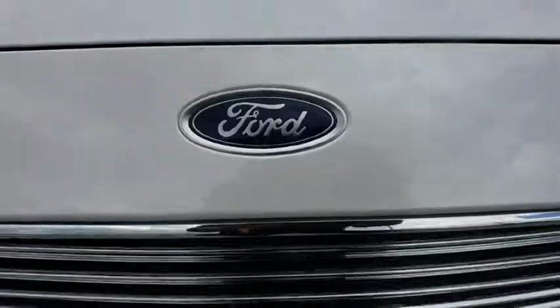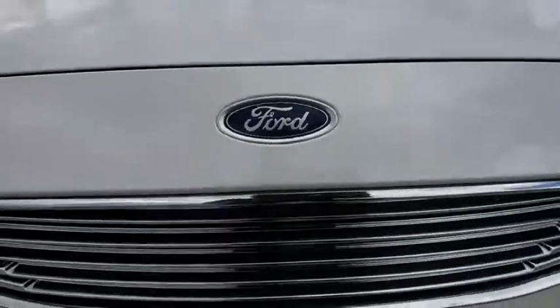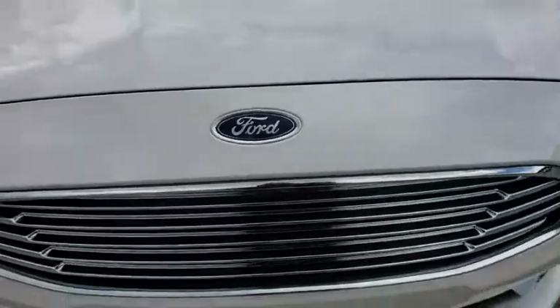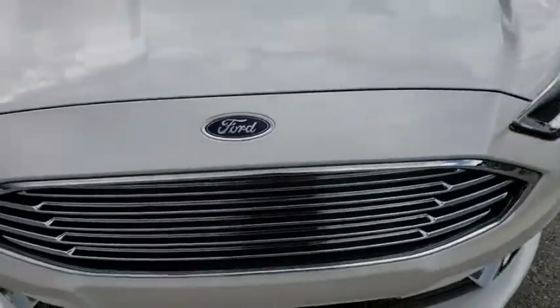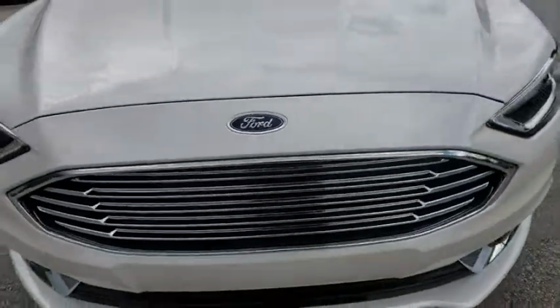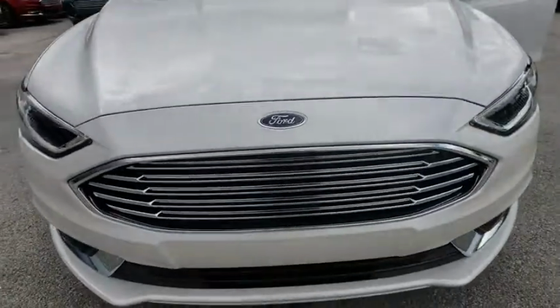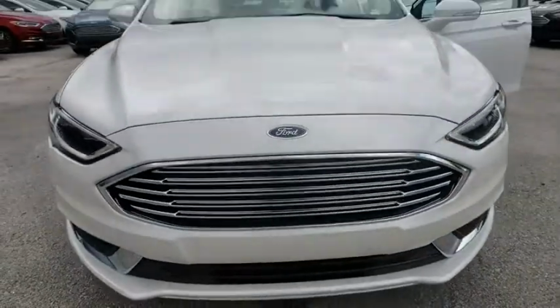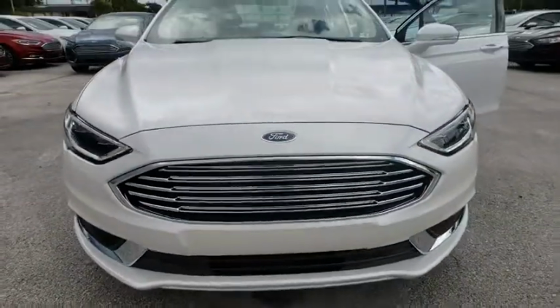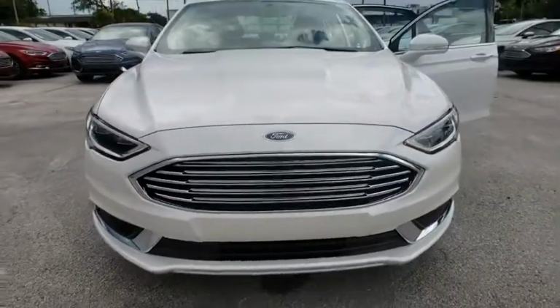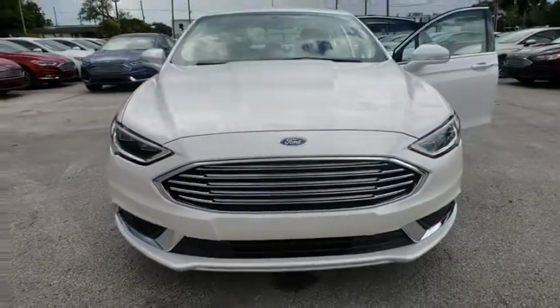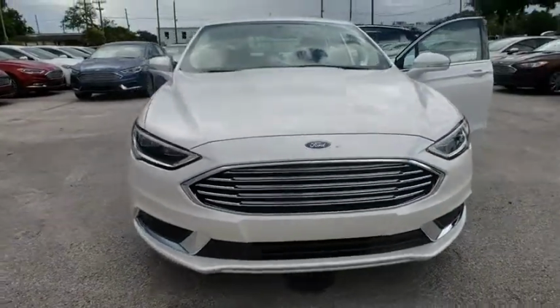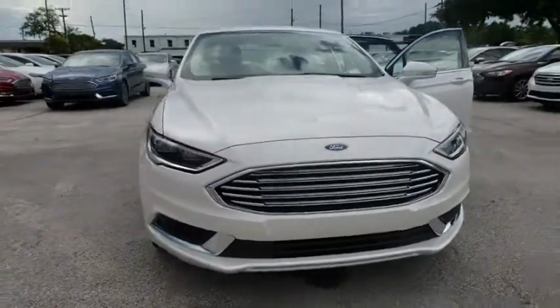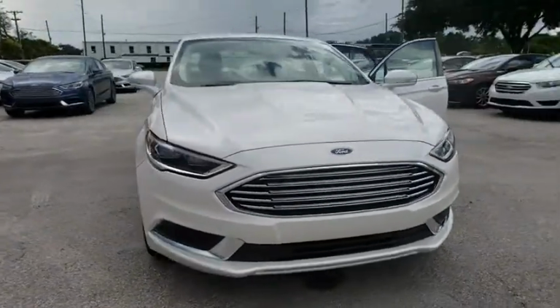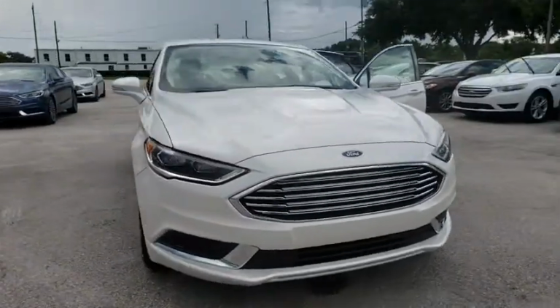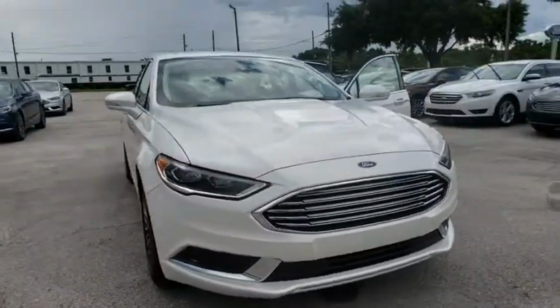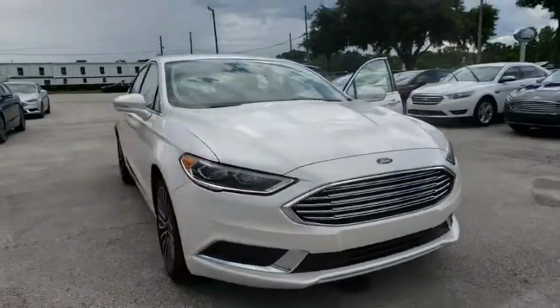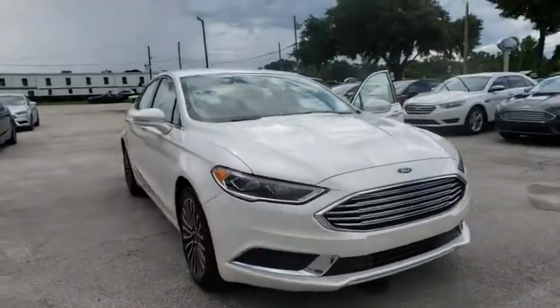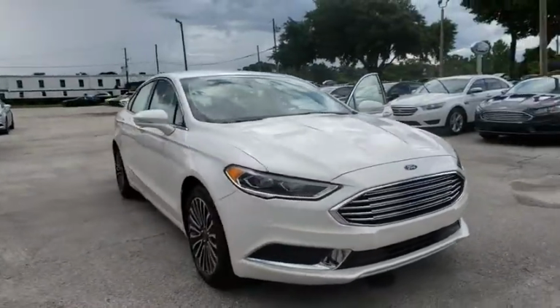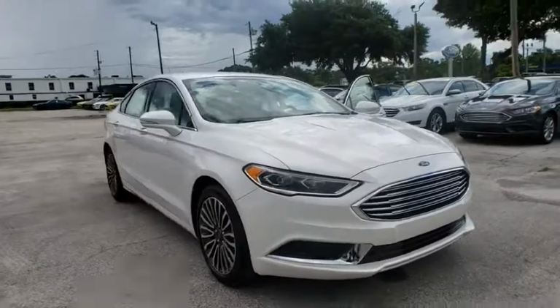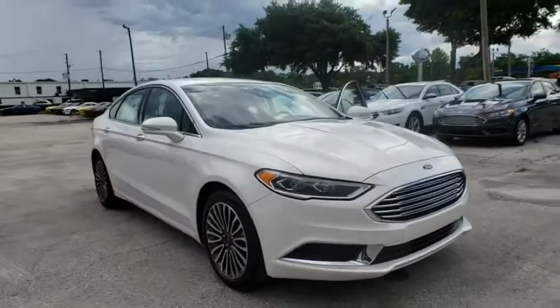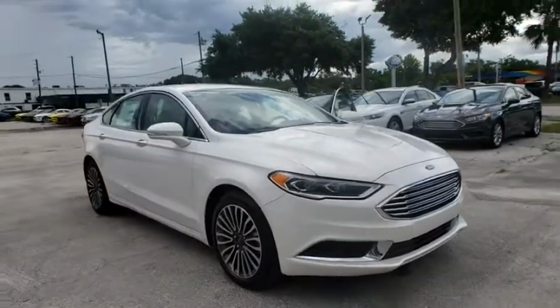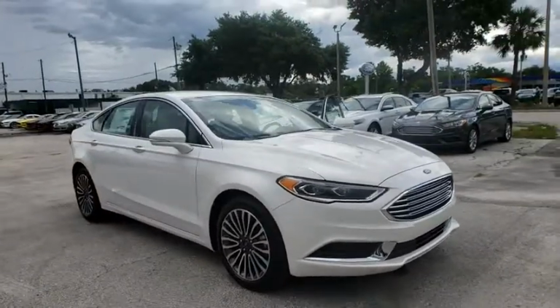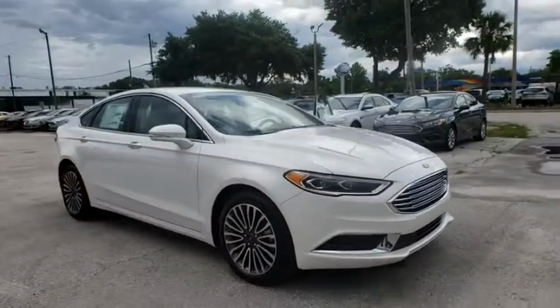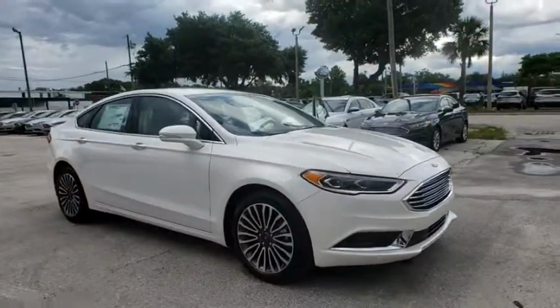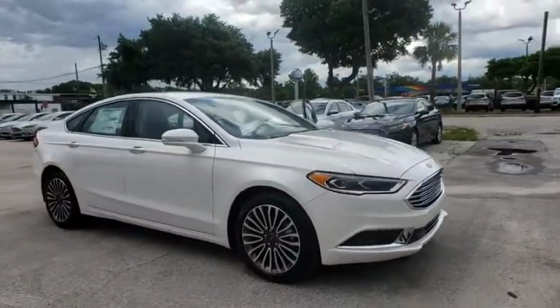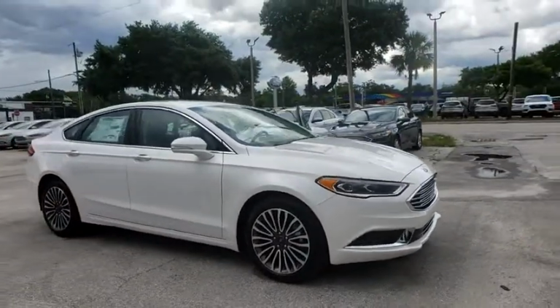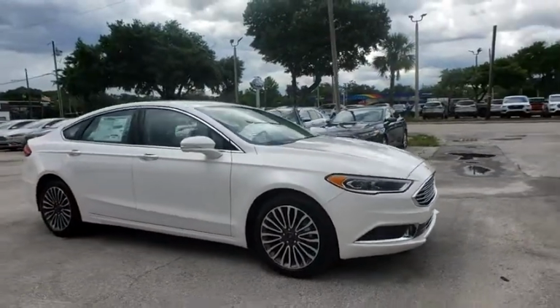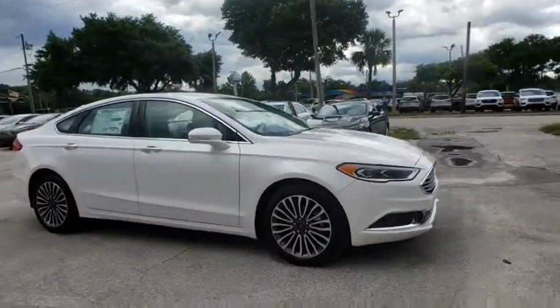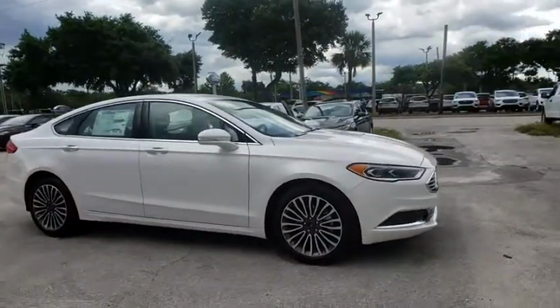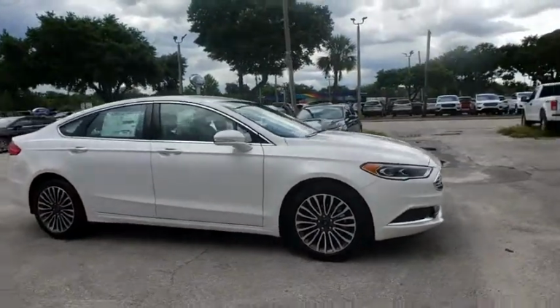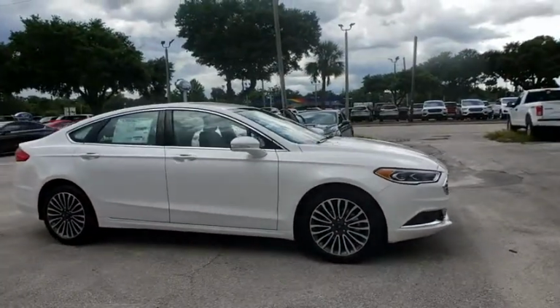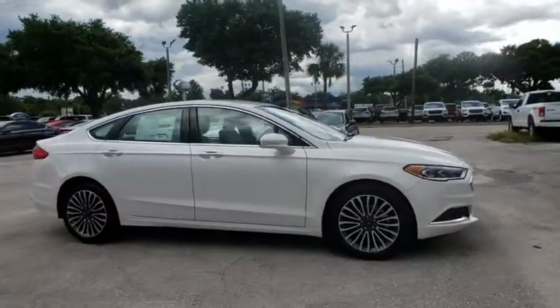2018 Ford Fusion. You can have both impressive power and great economy in a Fusion. Here are some of this vehicle's great options.